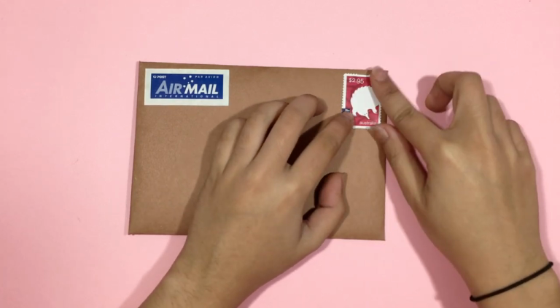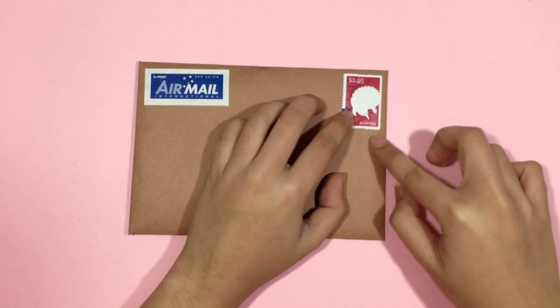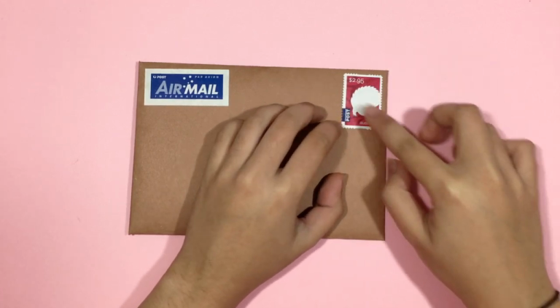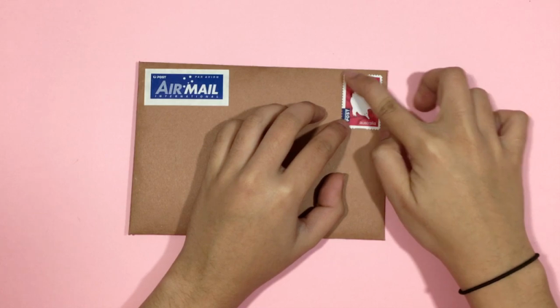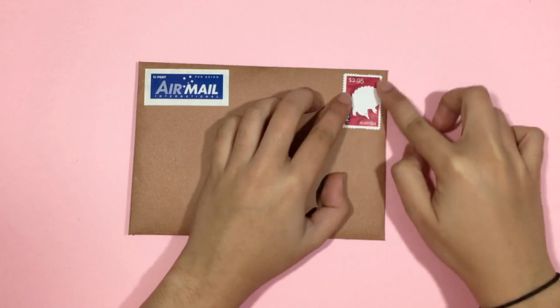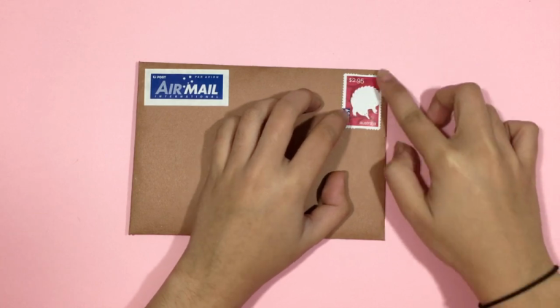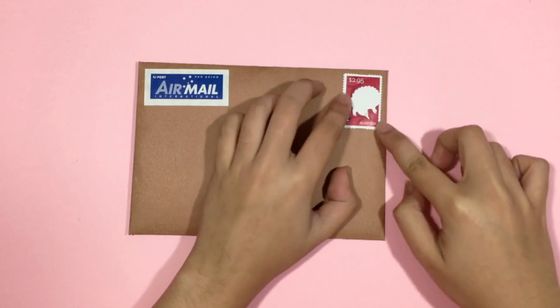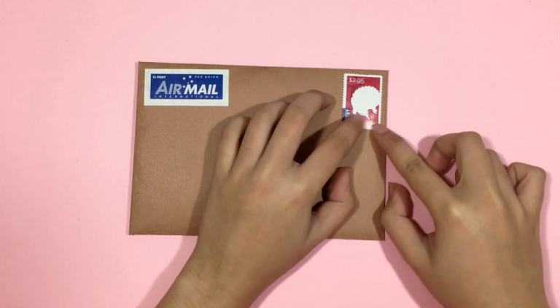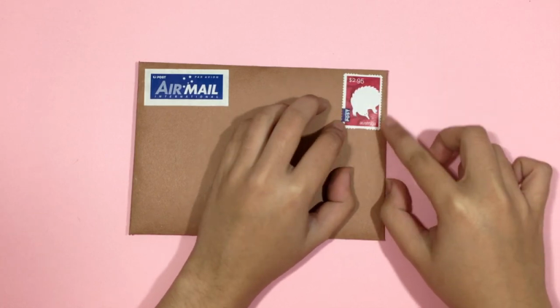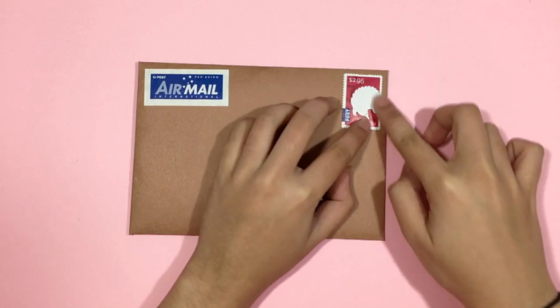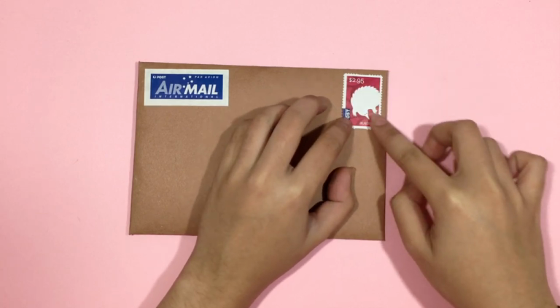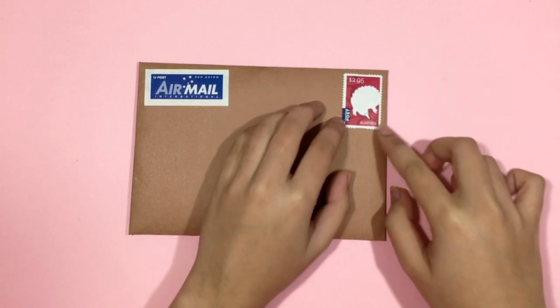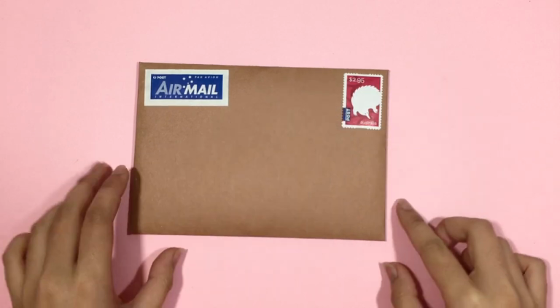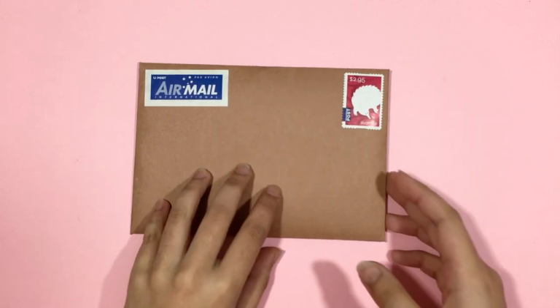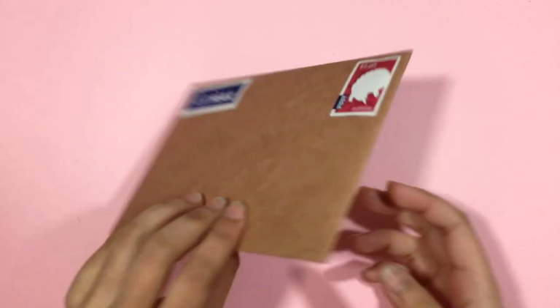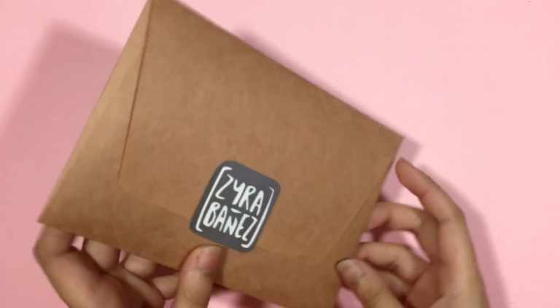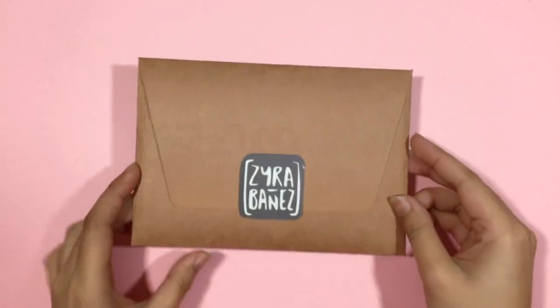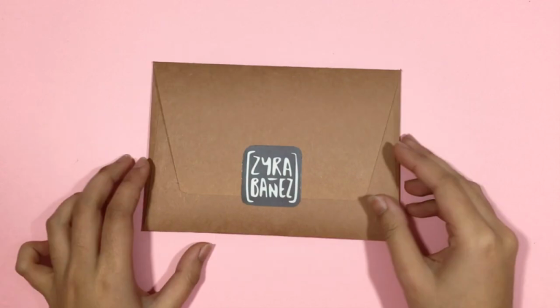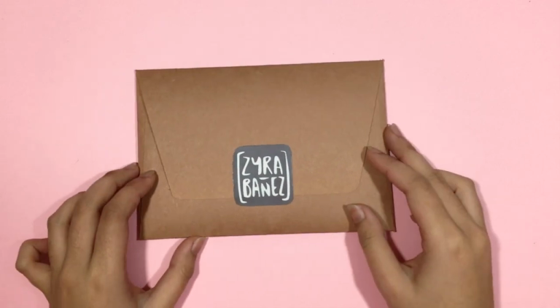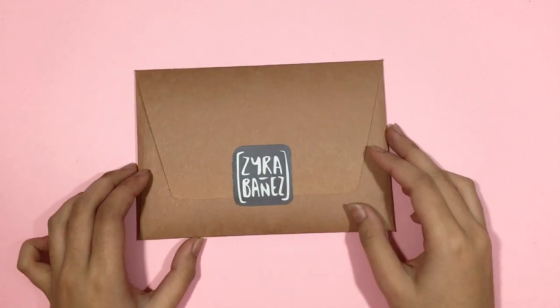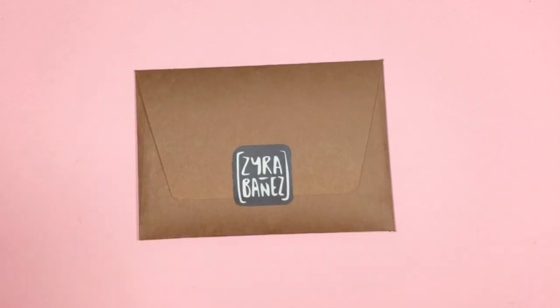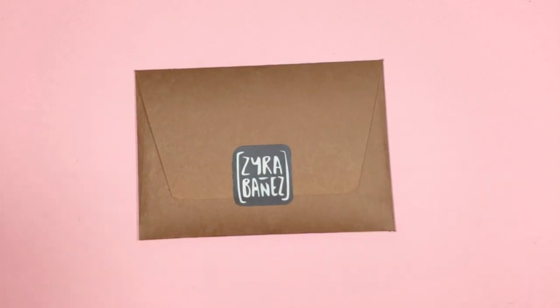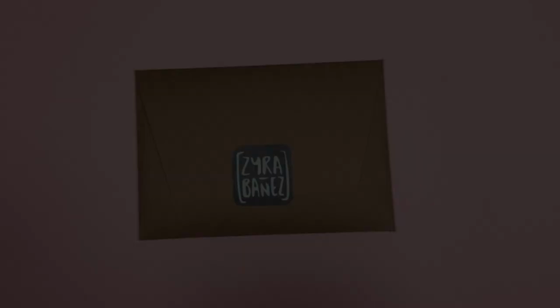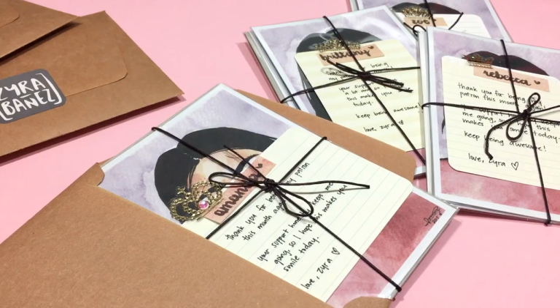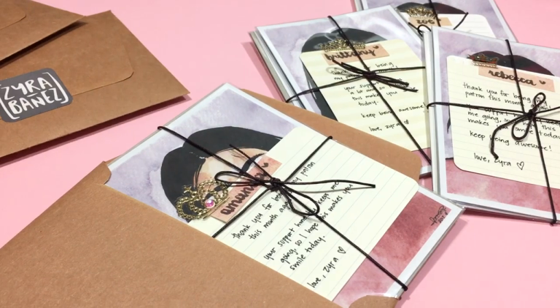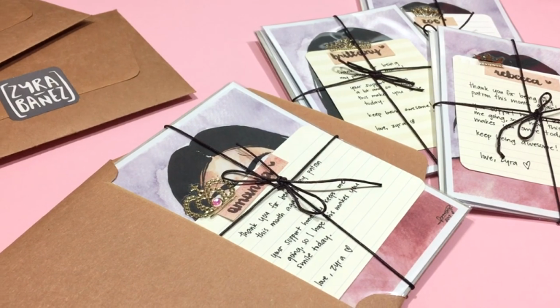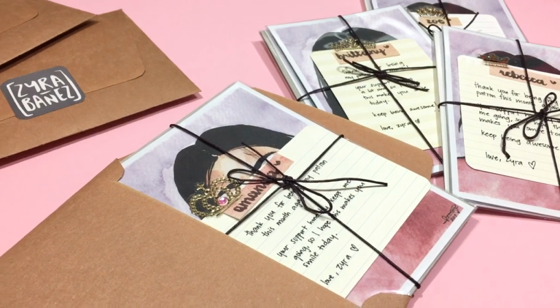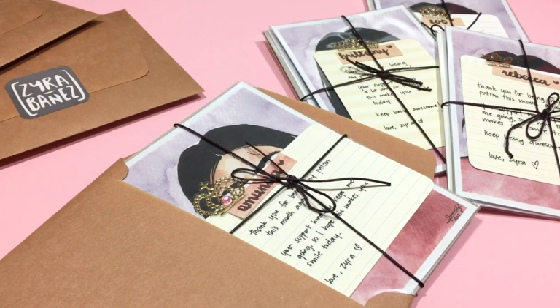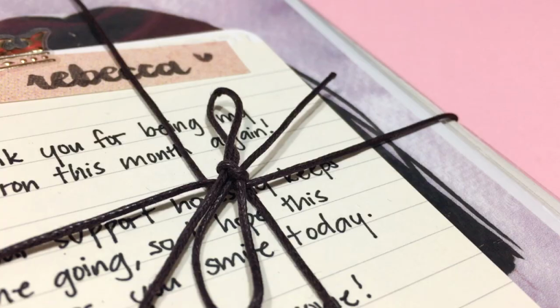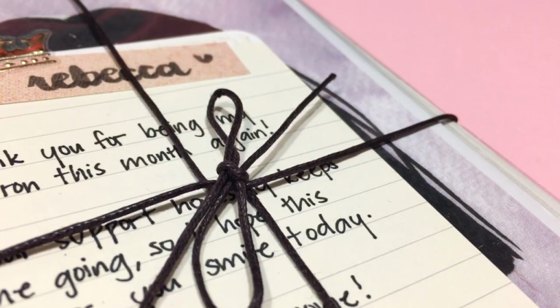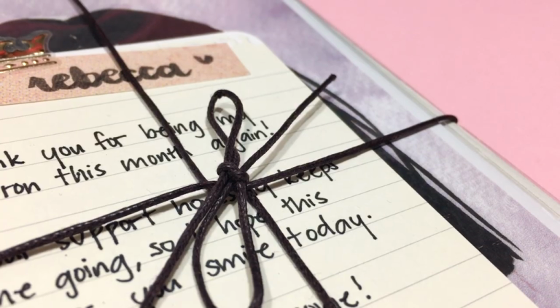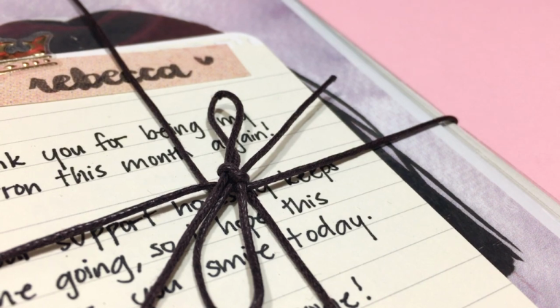So that is it for this video. If you guys get hooked on snail mail videos, I think that this video has done its thing. Thank you so much for watching, and I will see you in my next one!